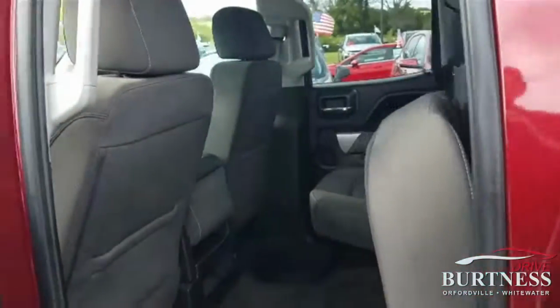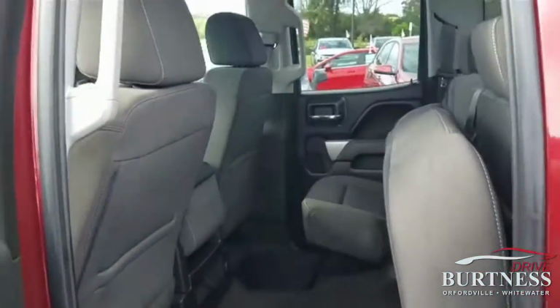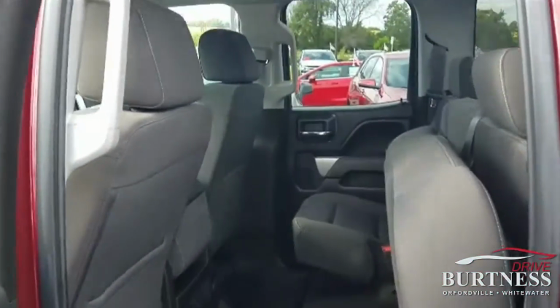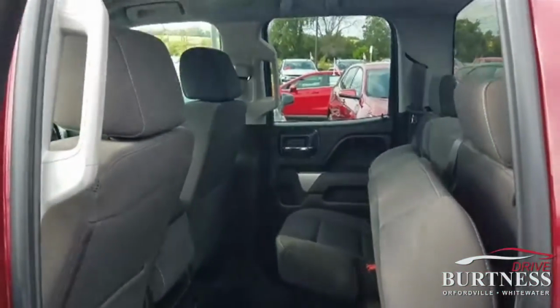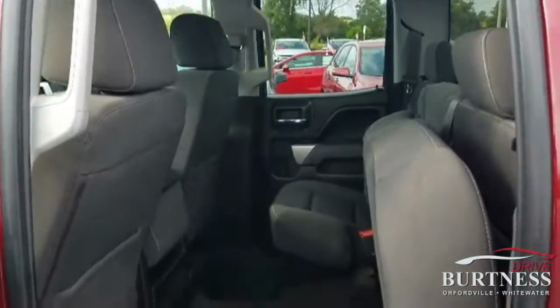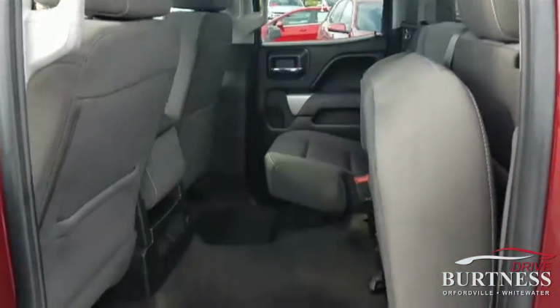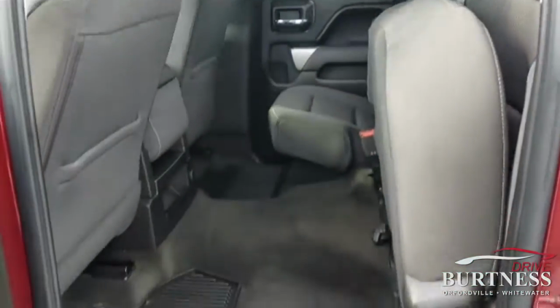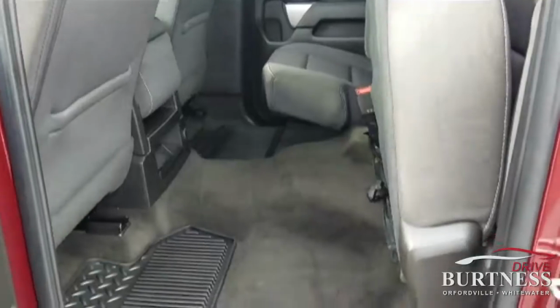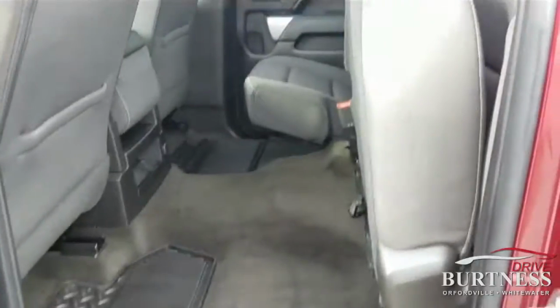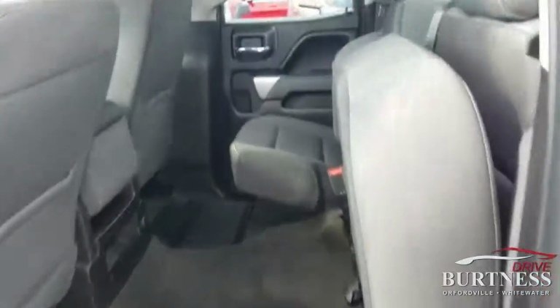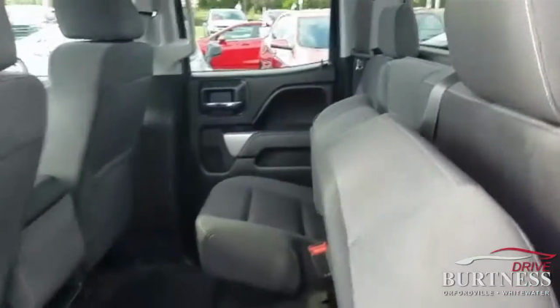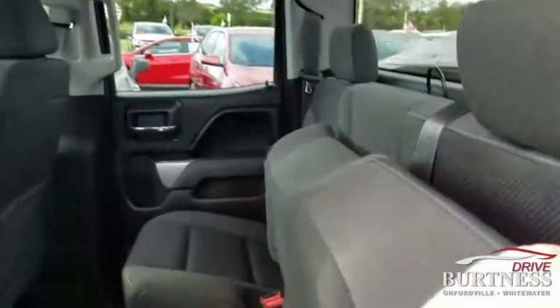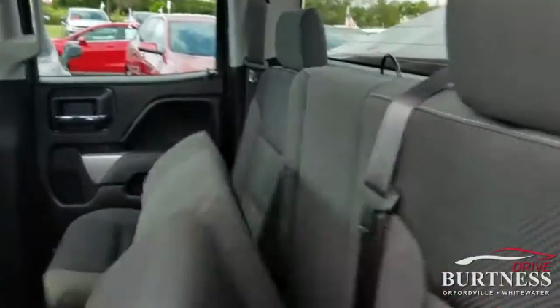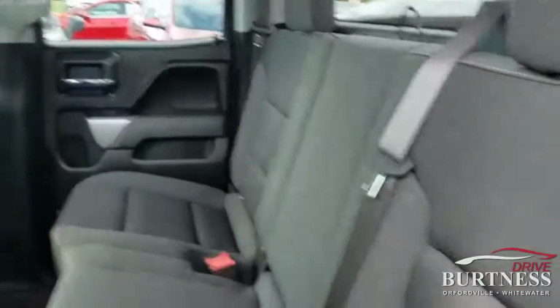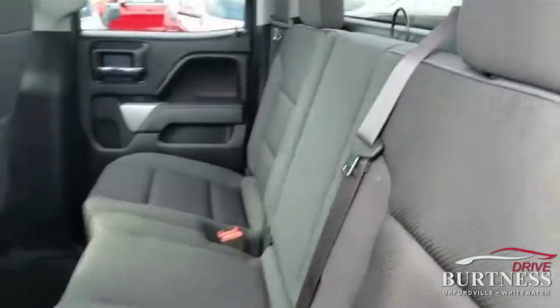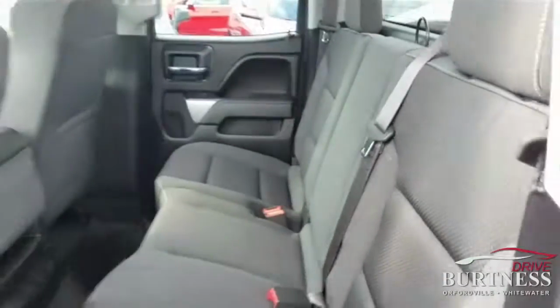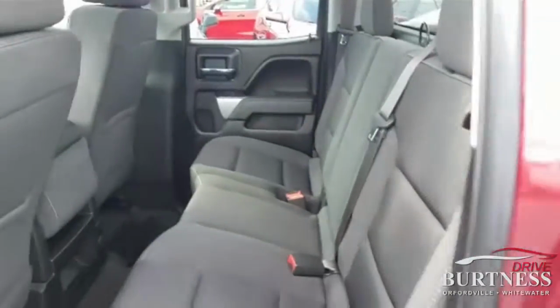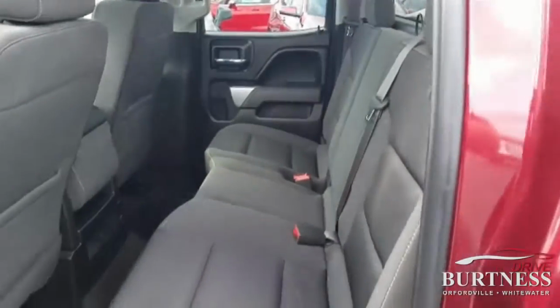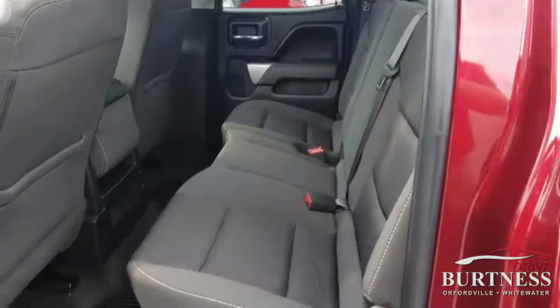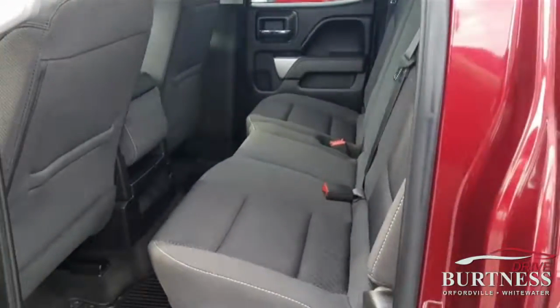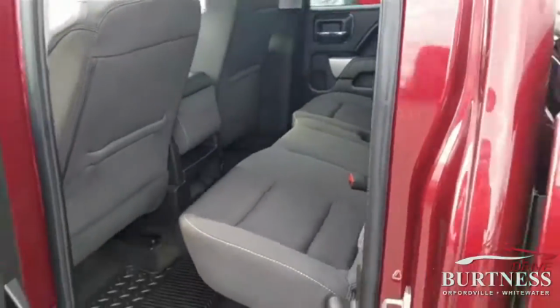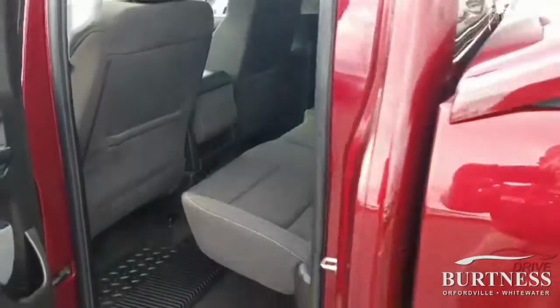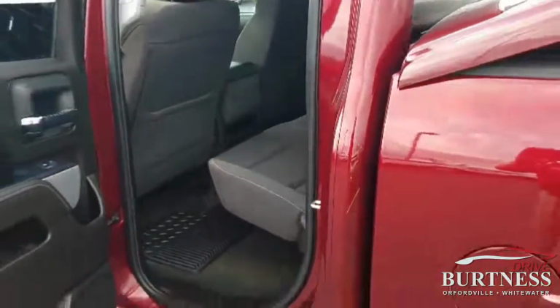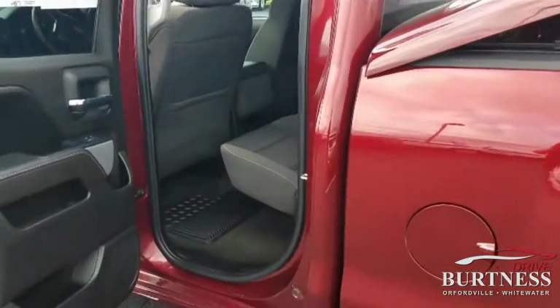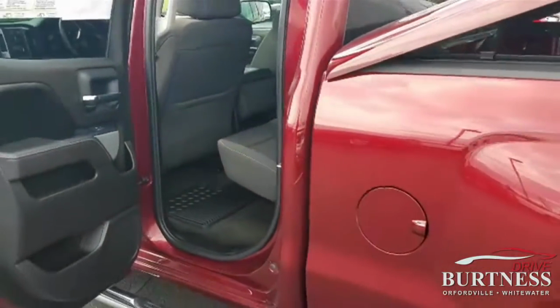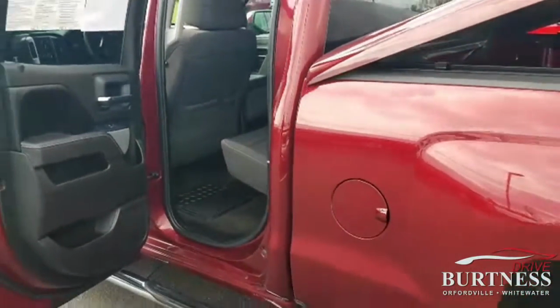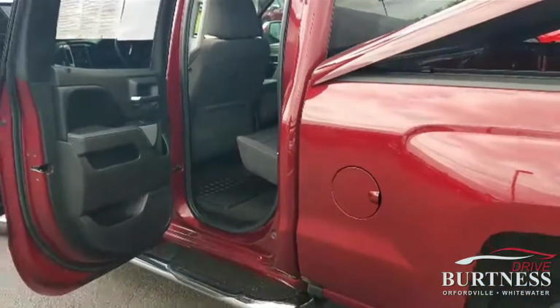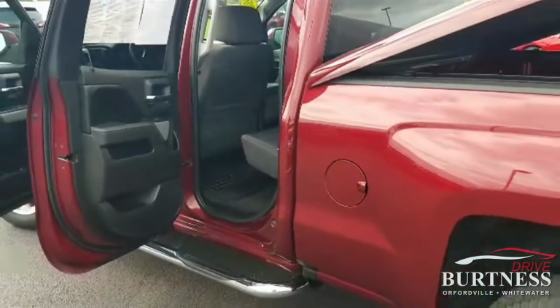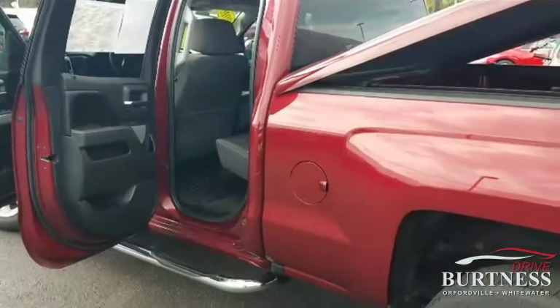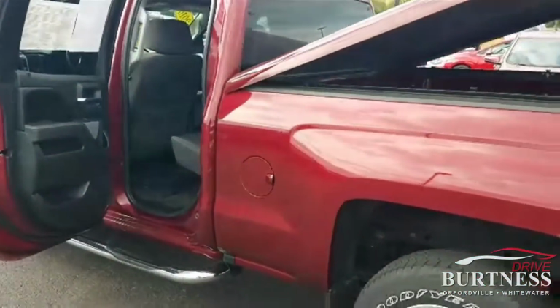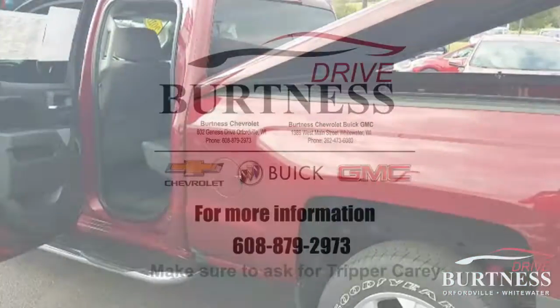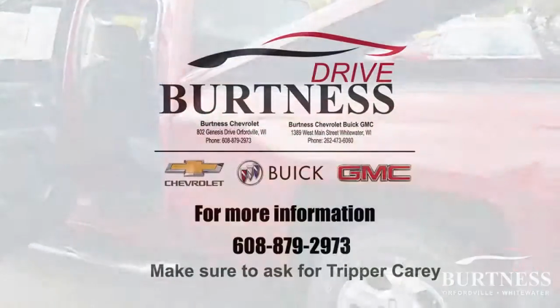Here is the inside of this double cab. Seats easily go up and down. If you have any more questions, don't hesitate to give me a call. Once again, this is Trevor Carey at Burton's Chevrolet, thank you.